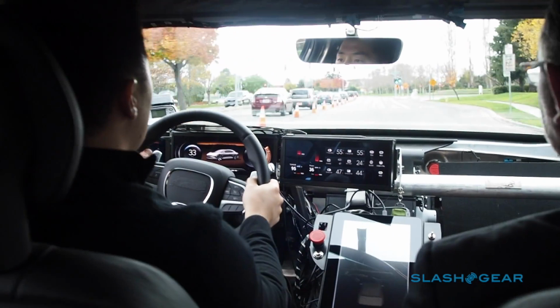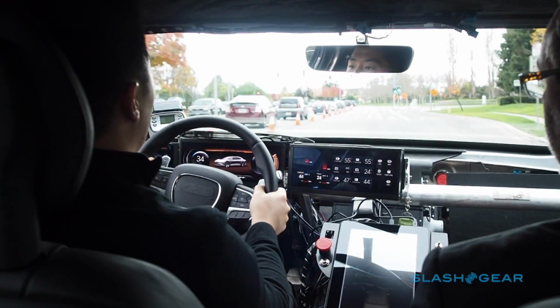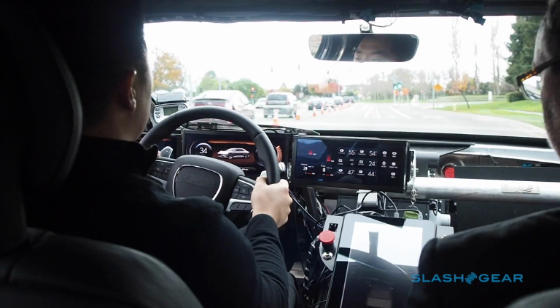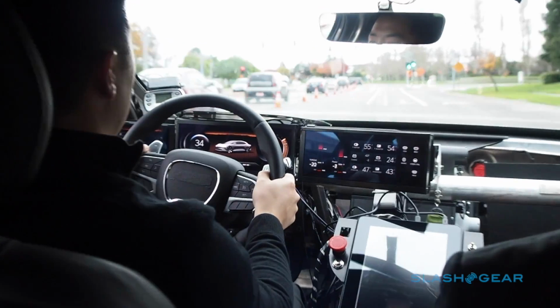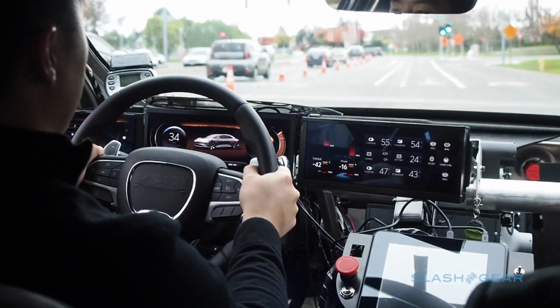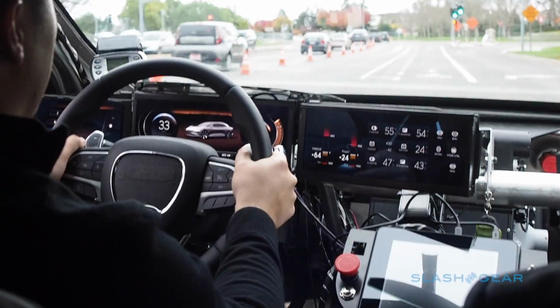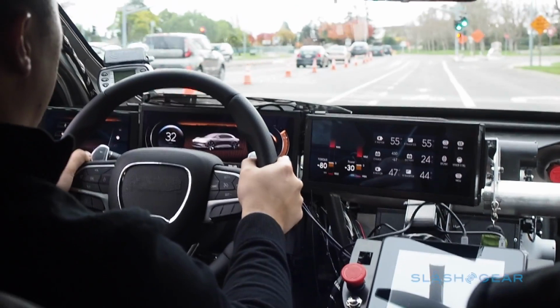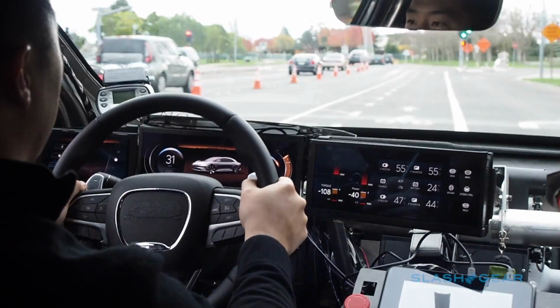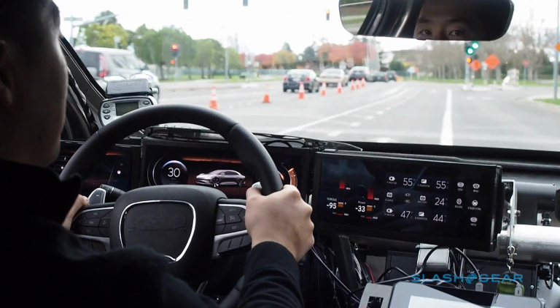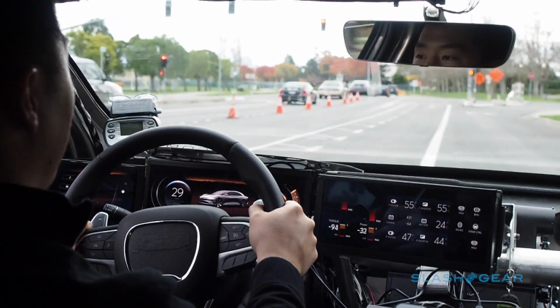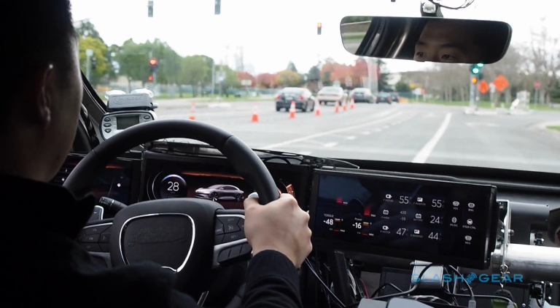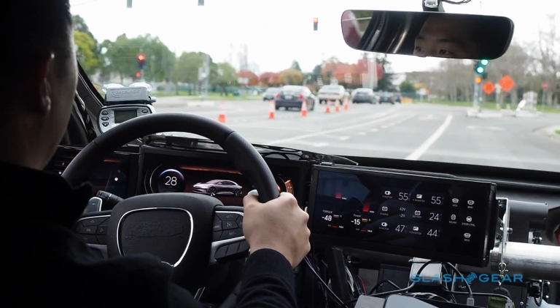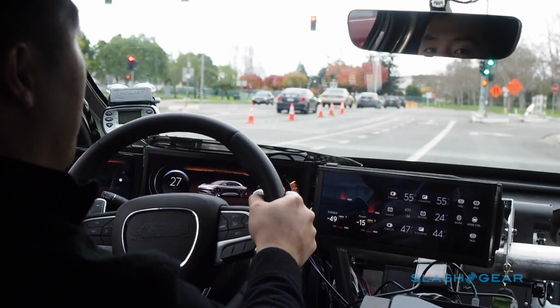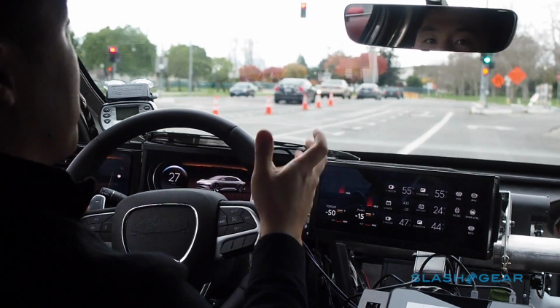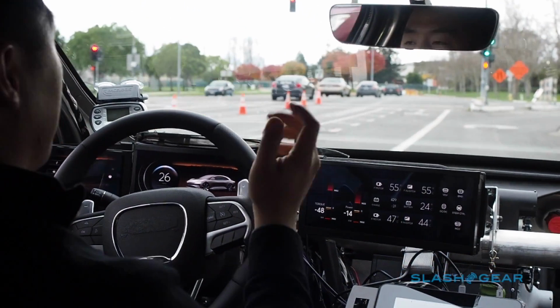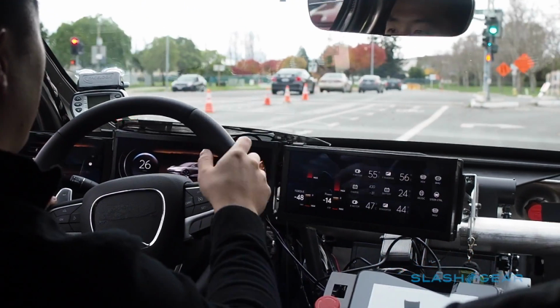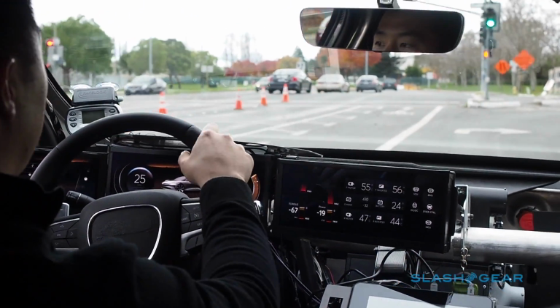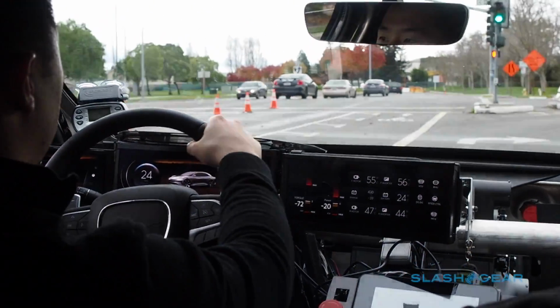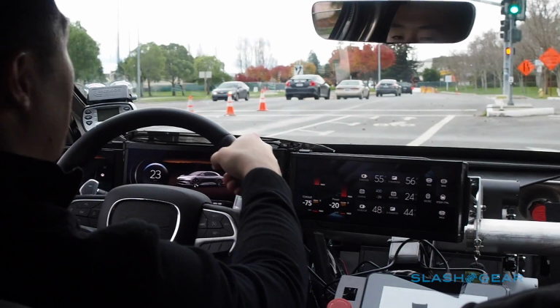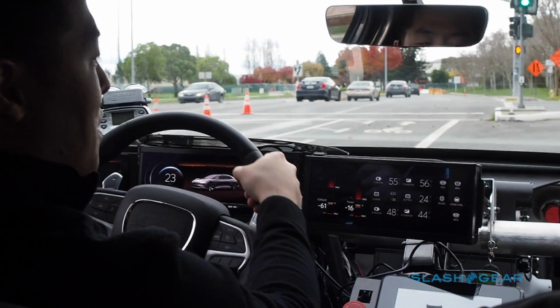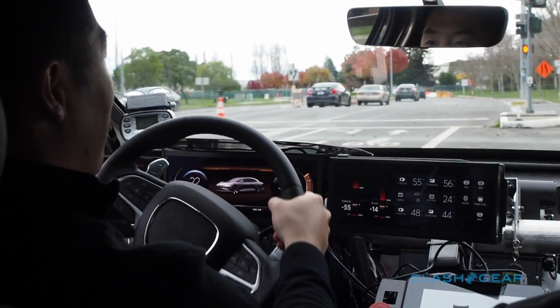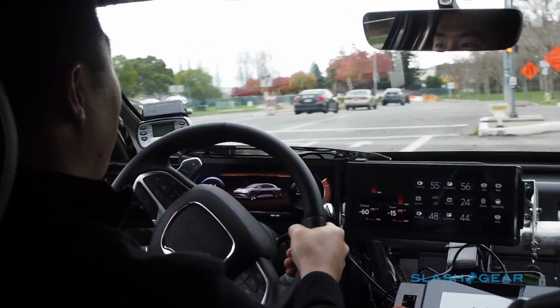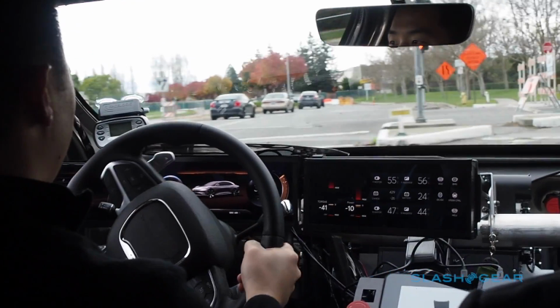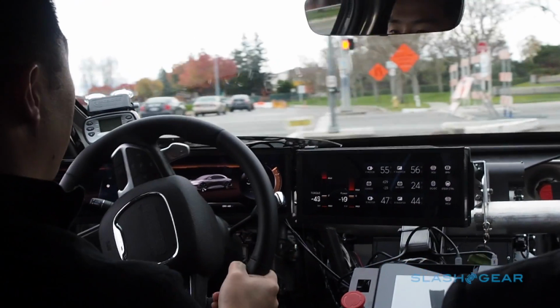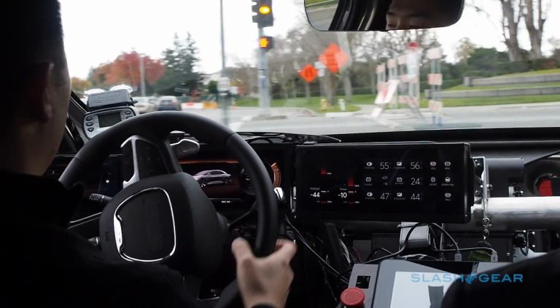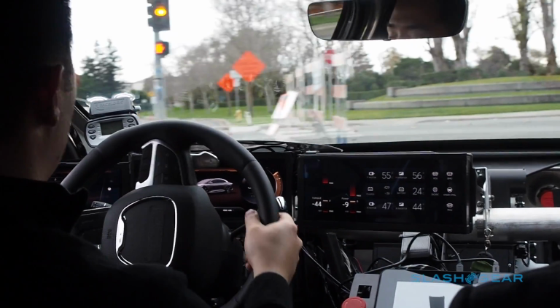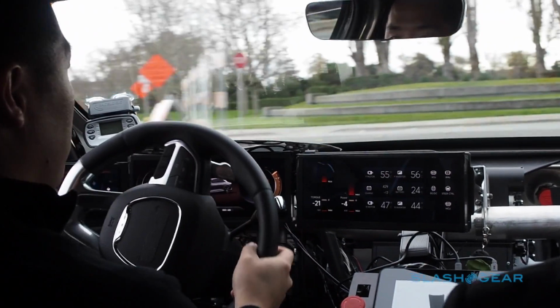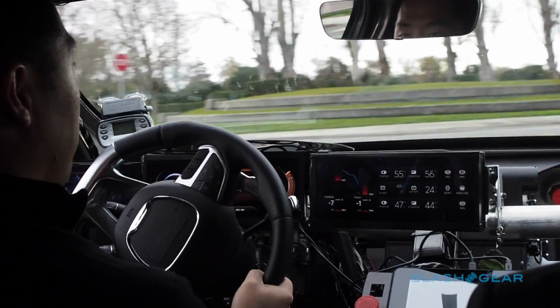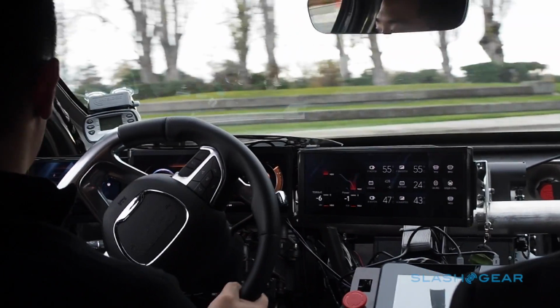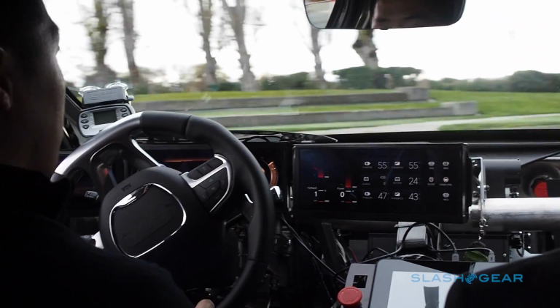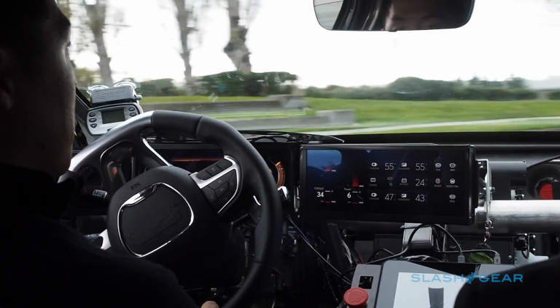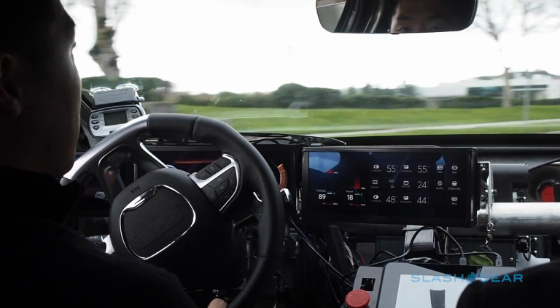So around this turn I'm going to be doing a very aggressive acceleration. If you guys are holding cameras or phones, just be sure to have a good grip. We're going to be showing what the car is capable of.